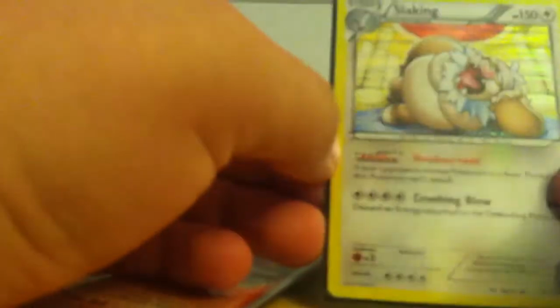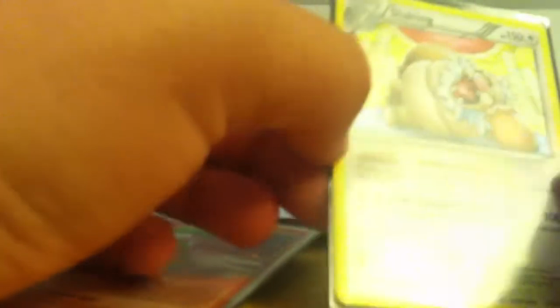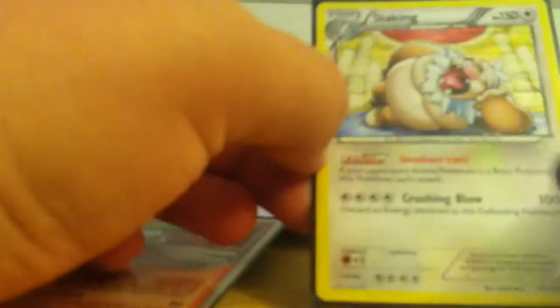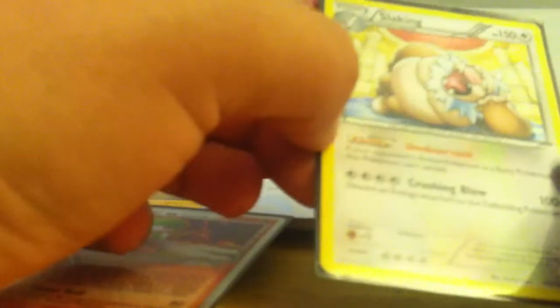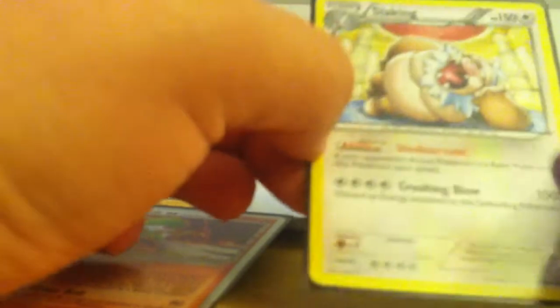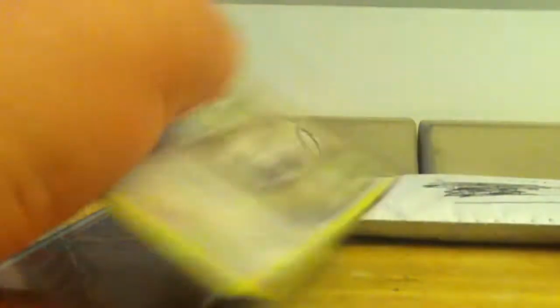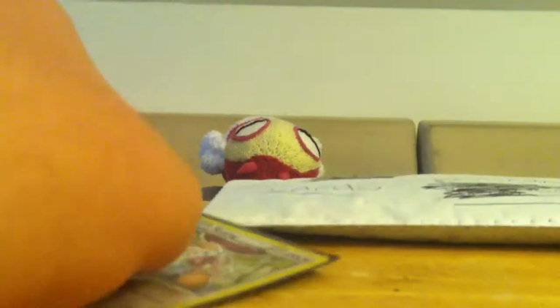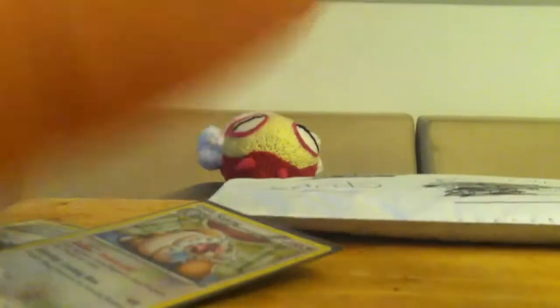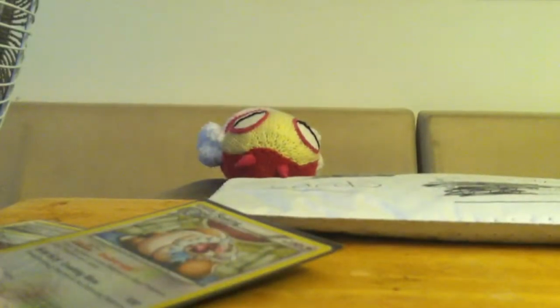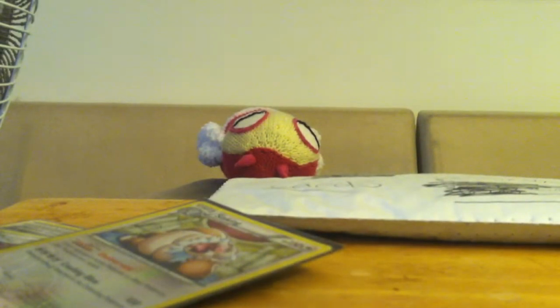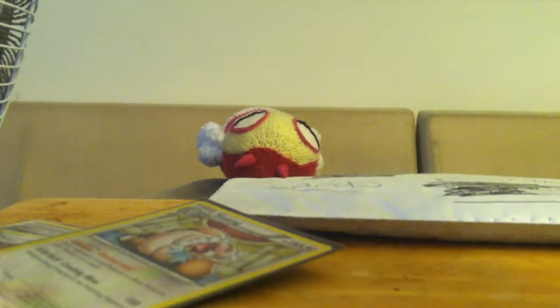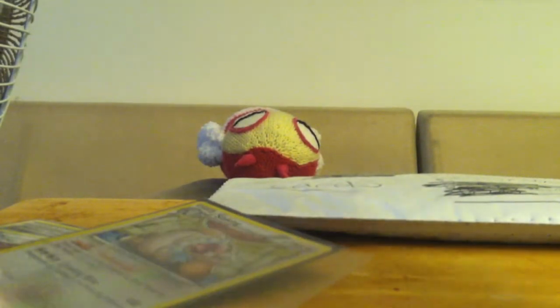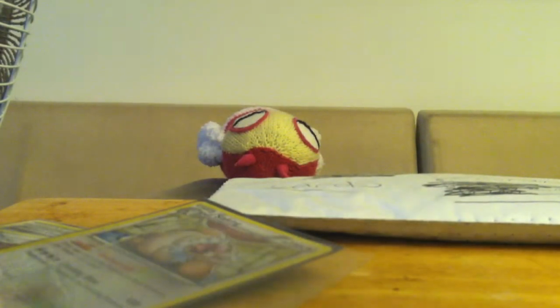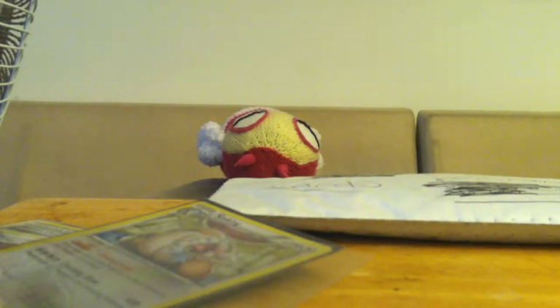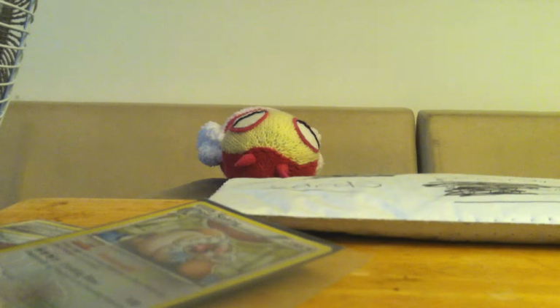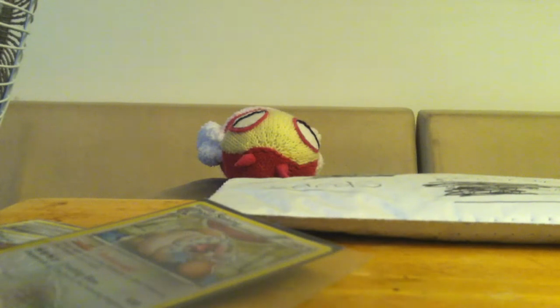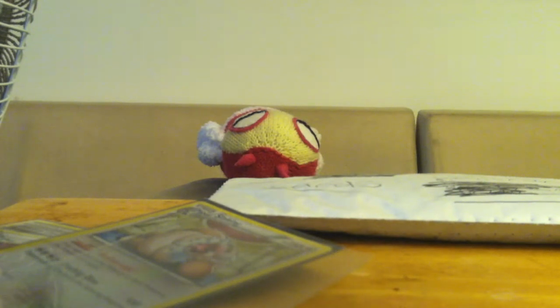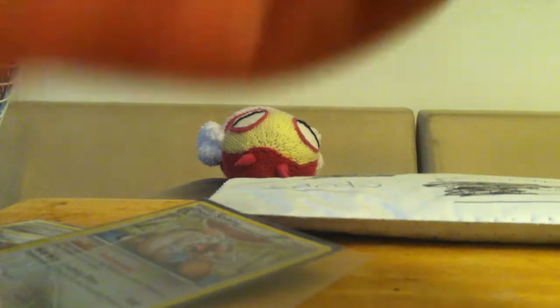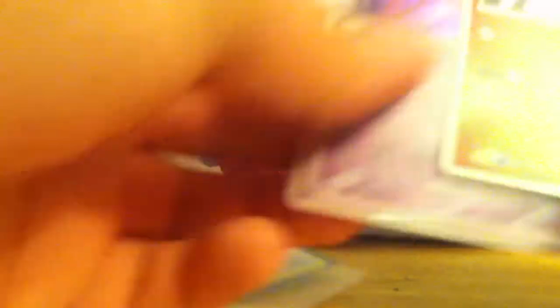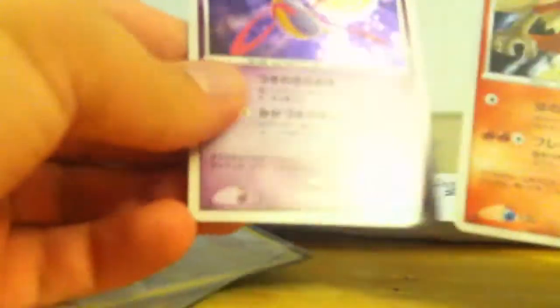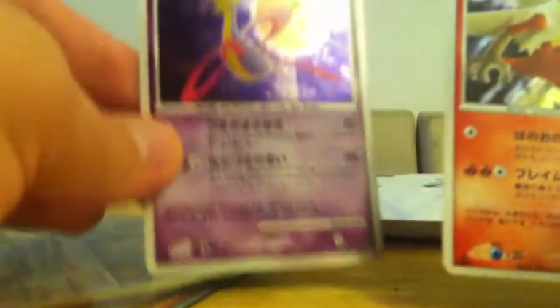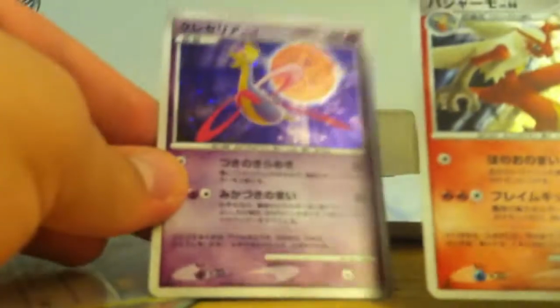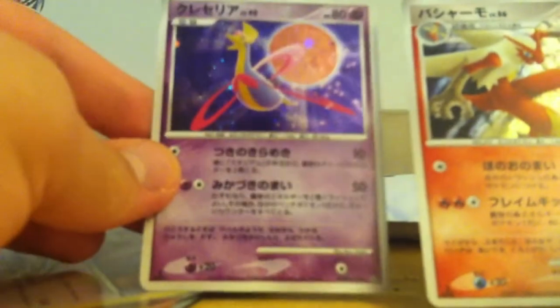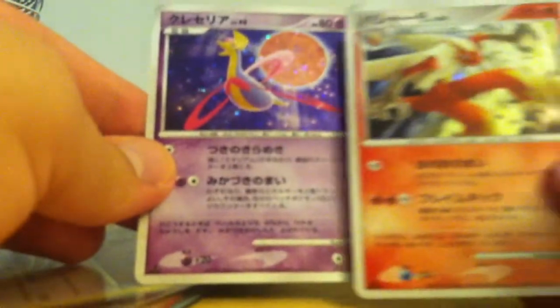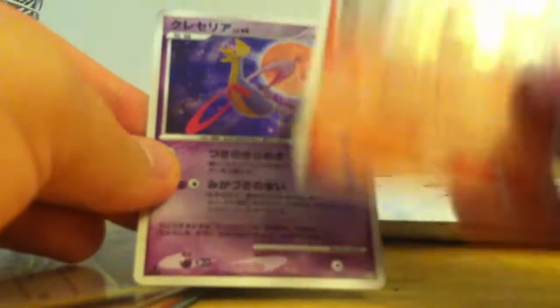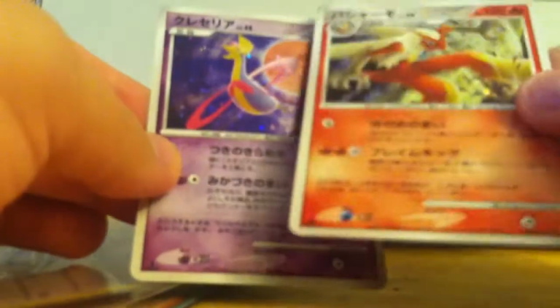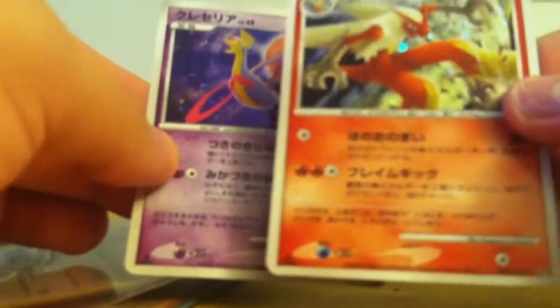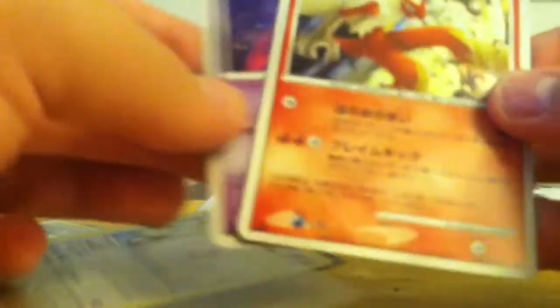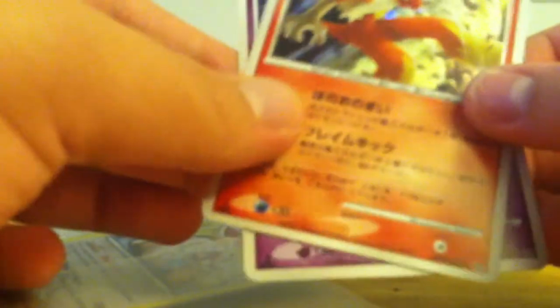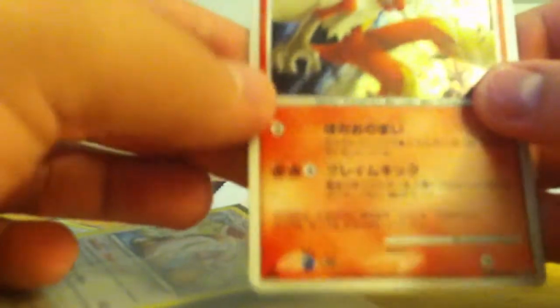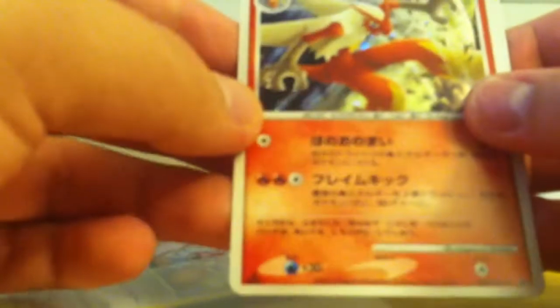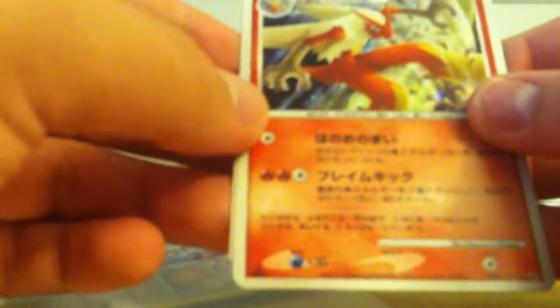A Slaking holo — that's really awesome. I wasn't expecting that. And whoa, oh these are sweet! There's a Cresselia holo and Blaziken. This is going to my friend right away because he loves Blaziken. That's awesome.